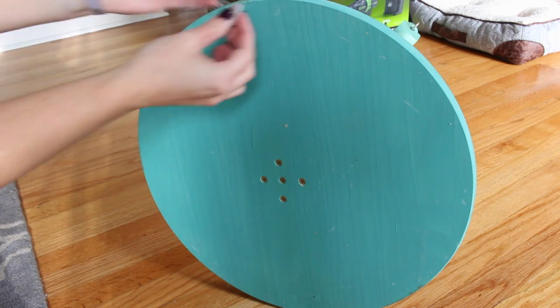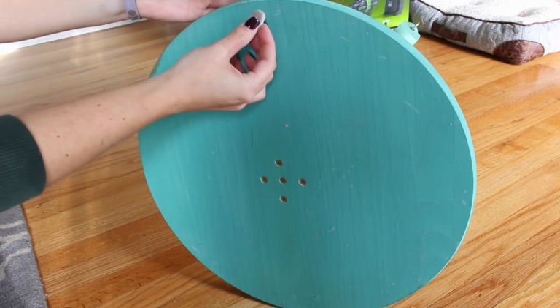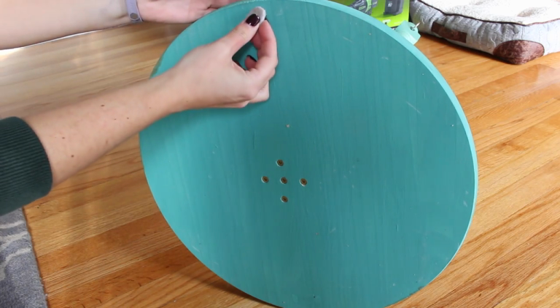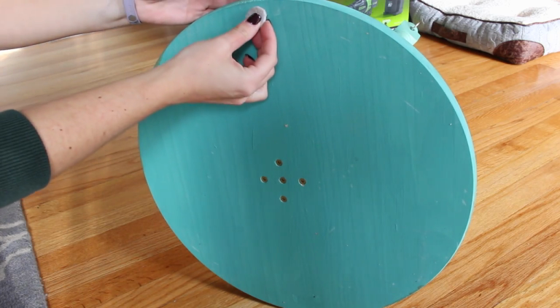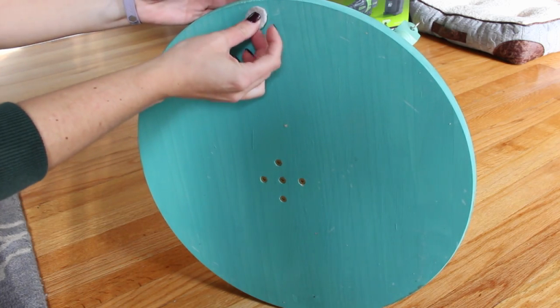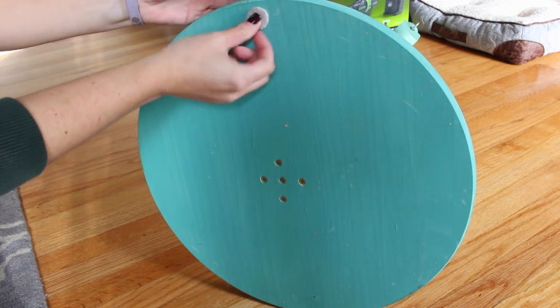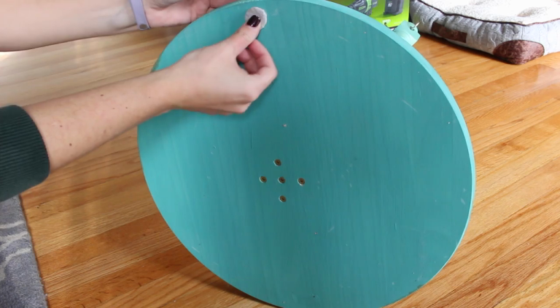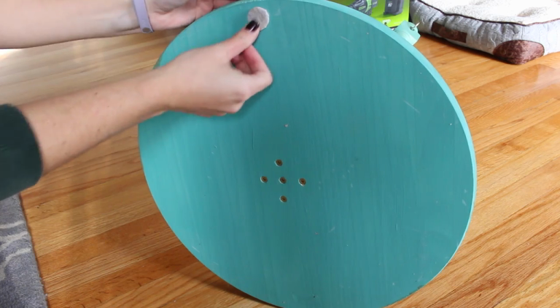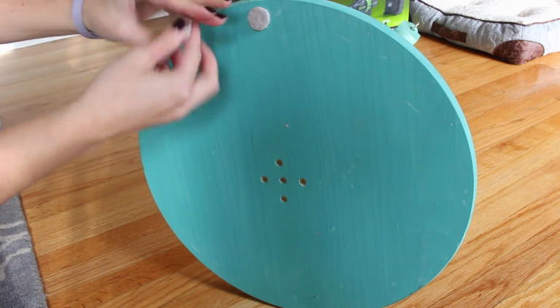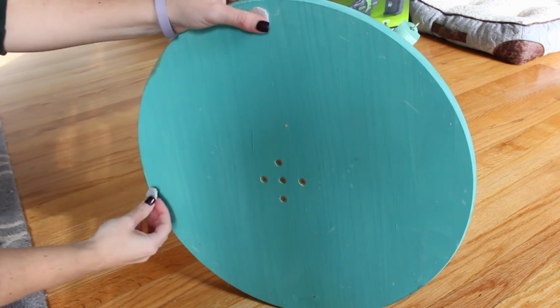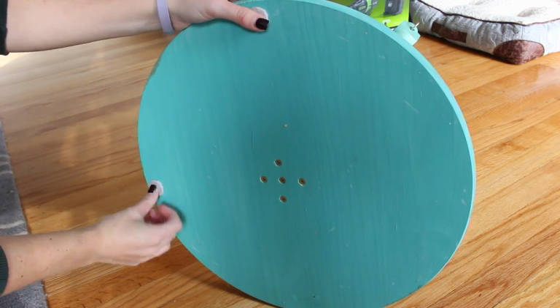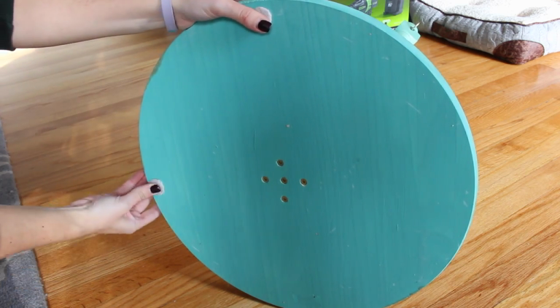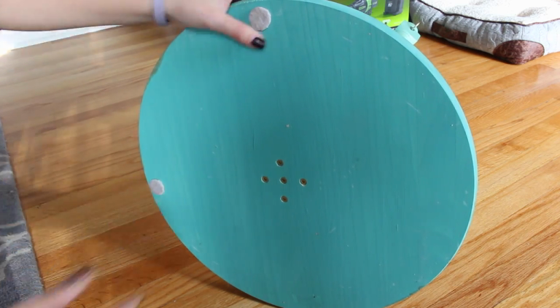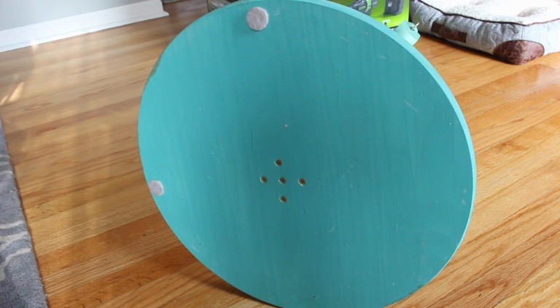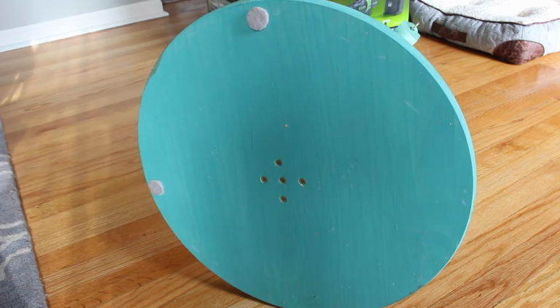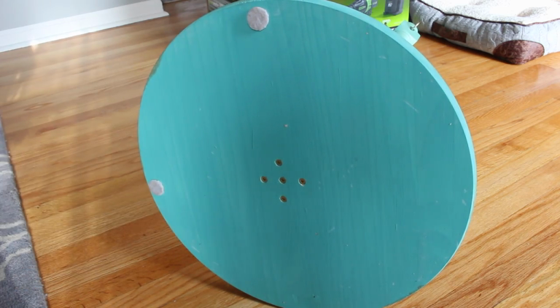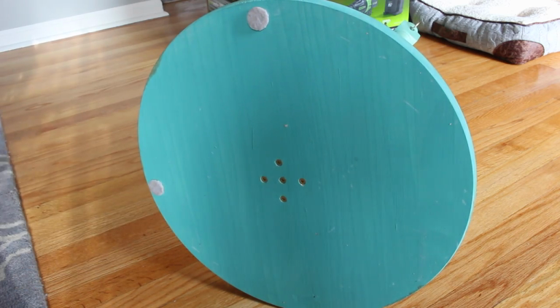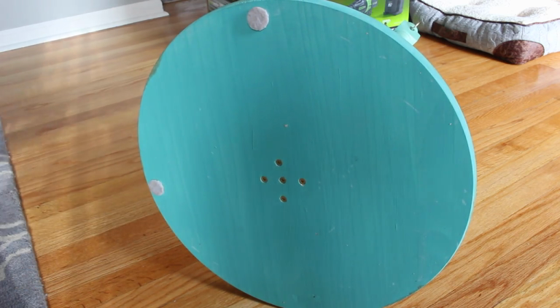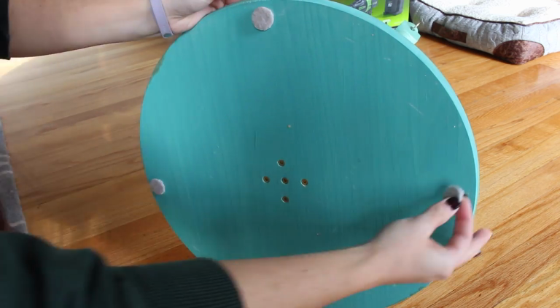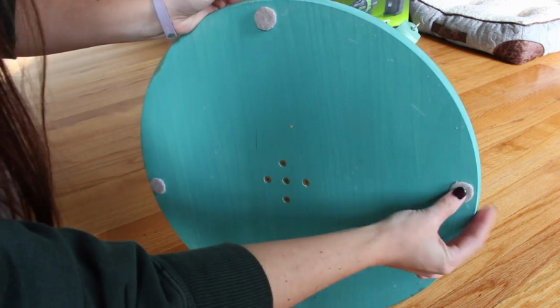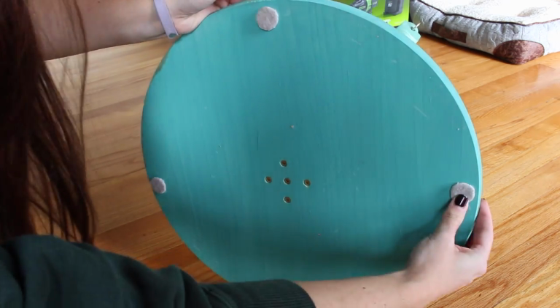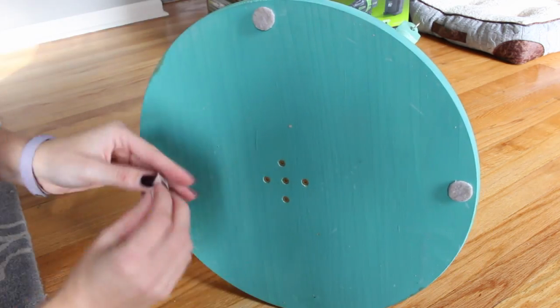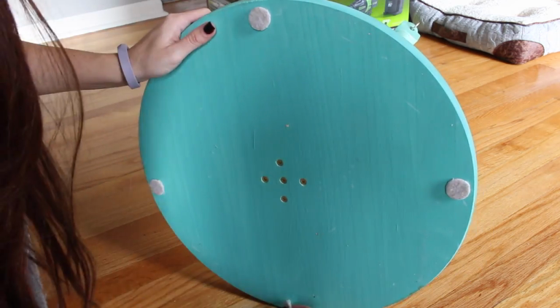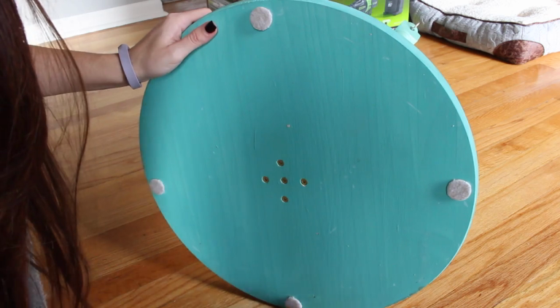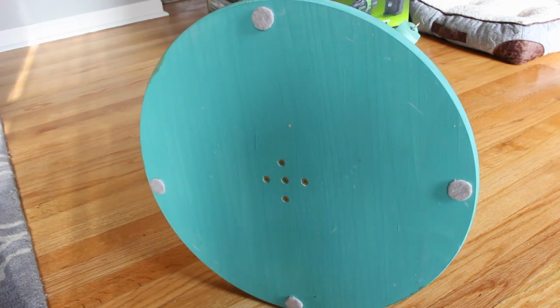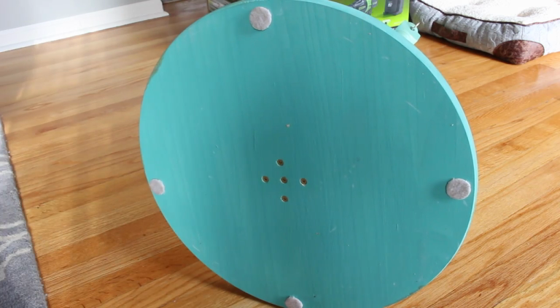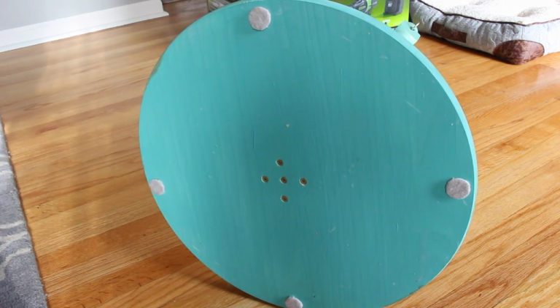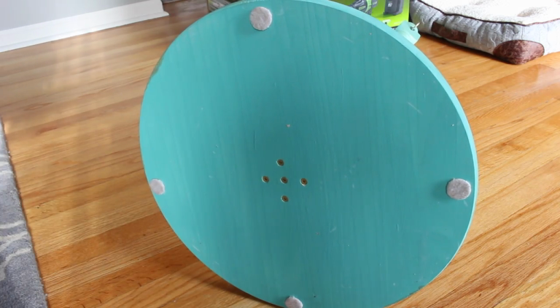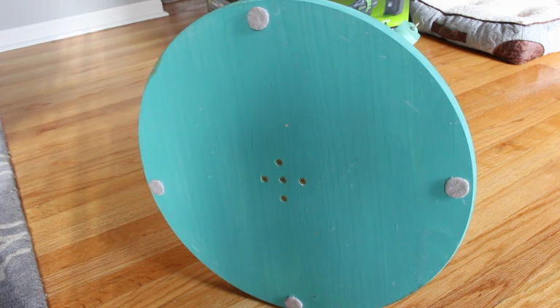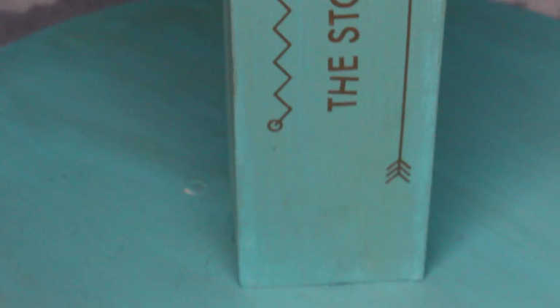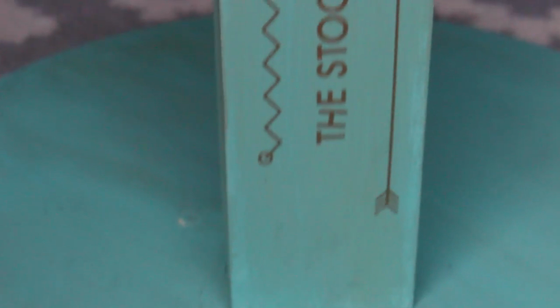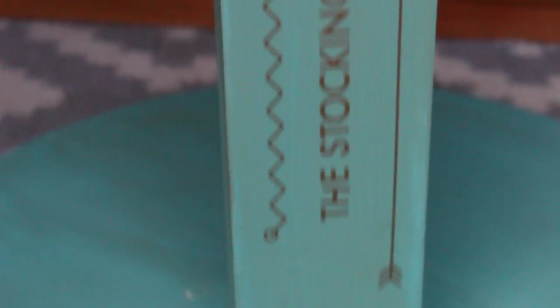Lastly, stick felt foot pads in the bottom of the round wood piece to prevent it from scraping on your floor. And that's it!